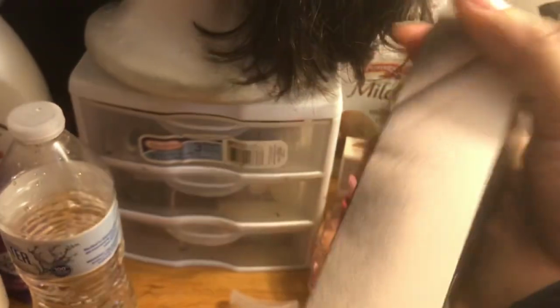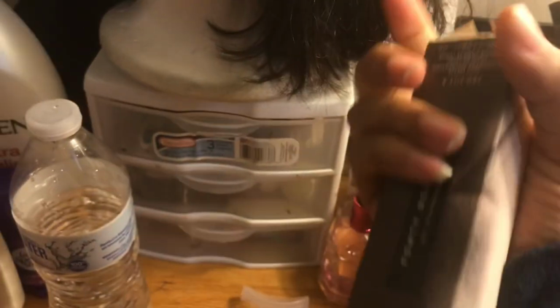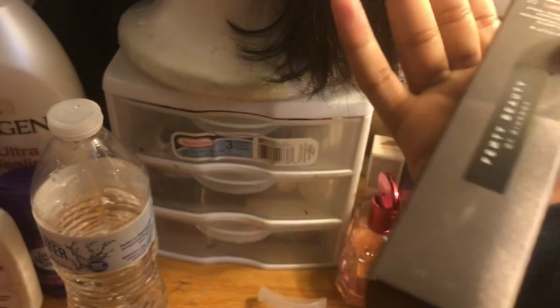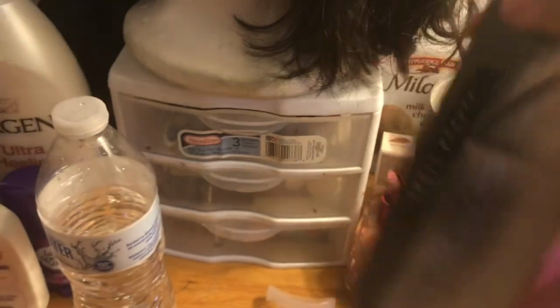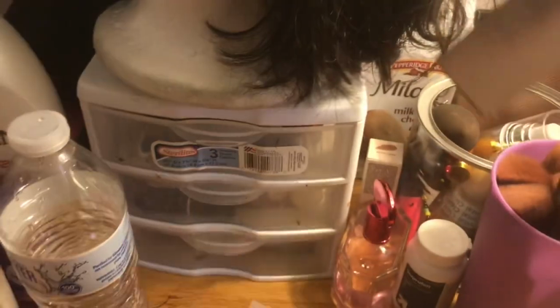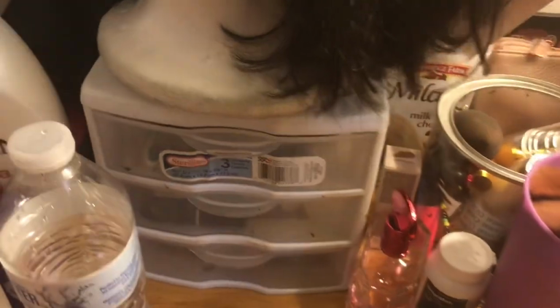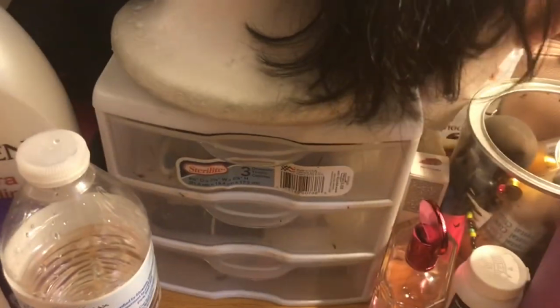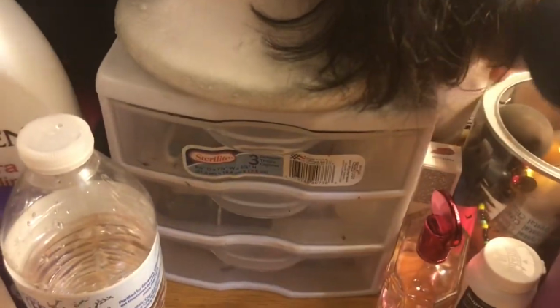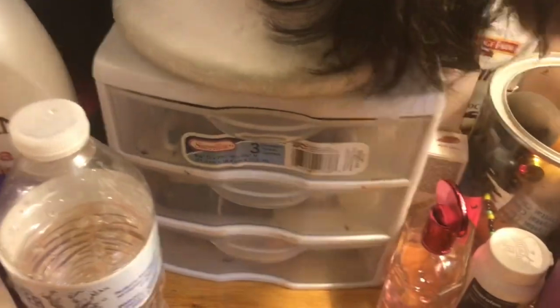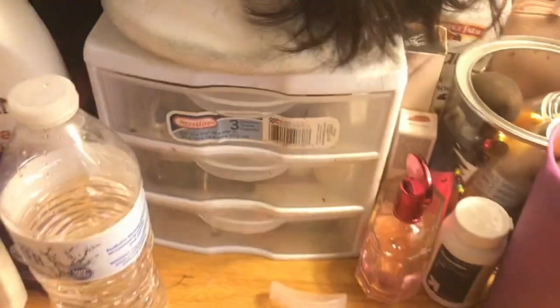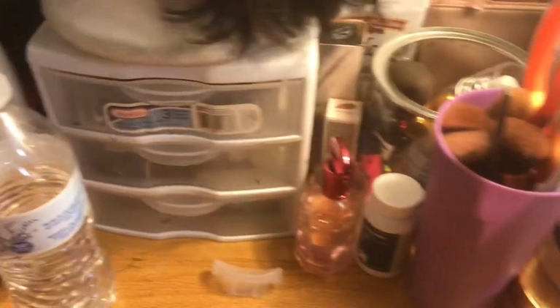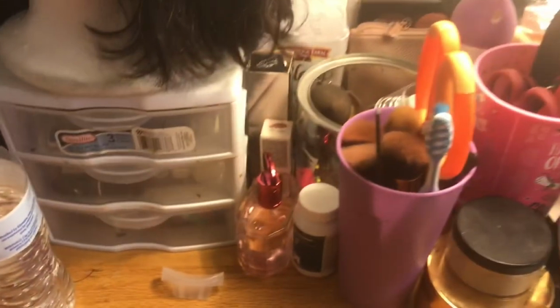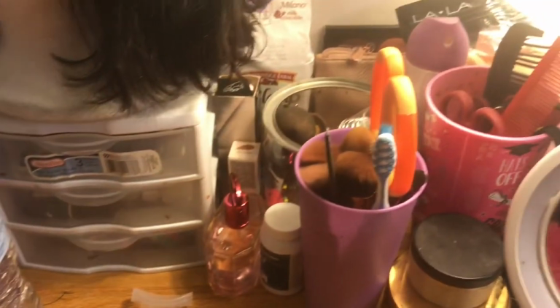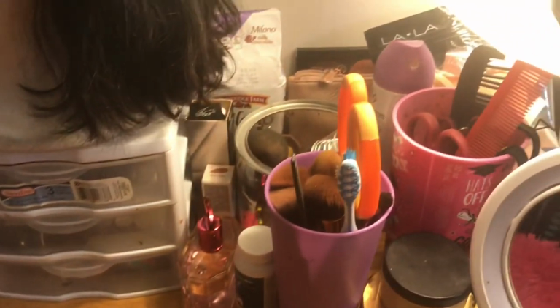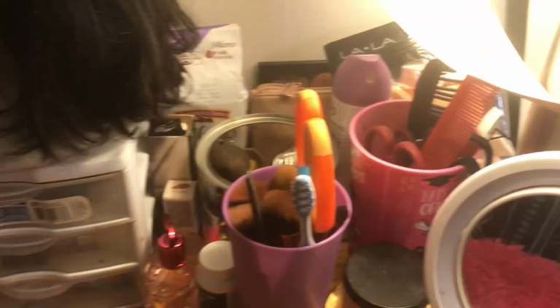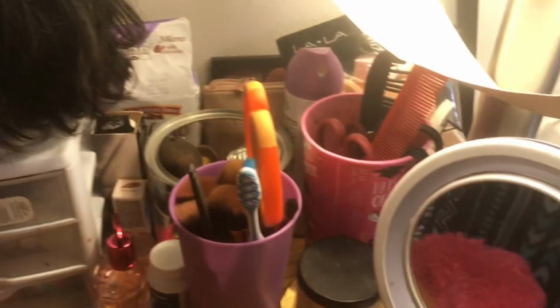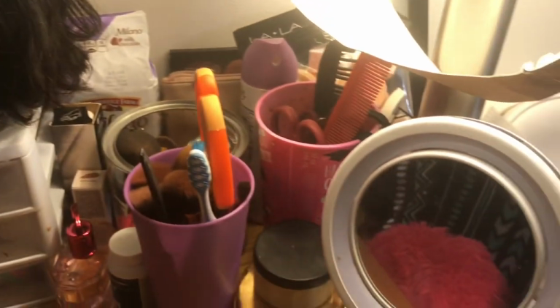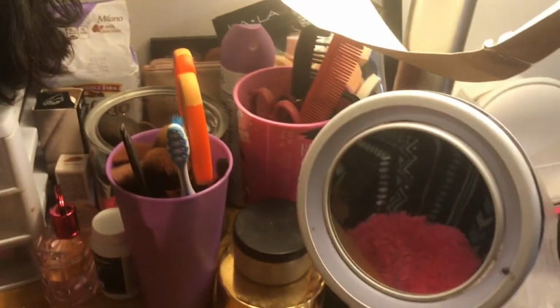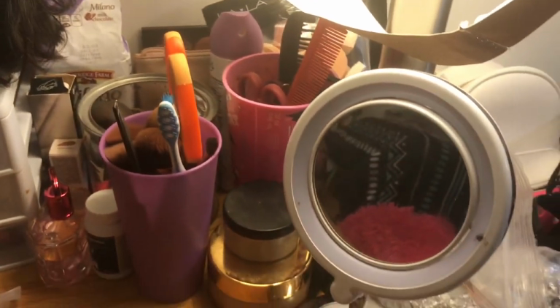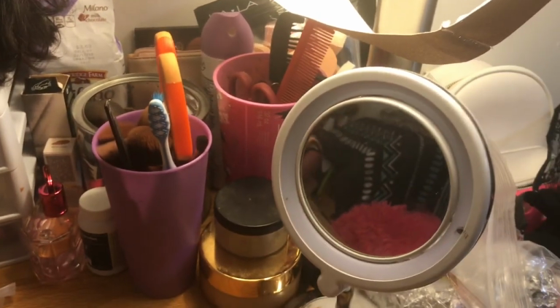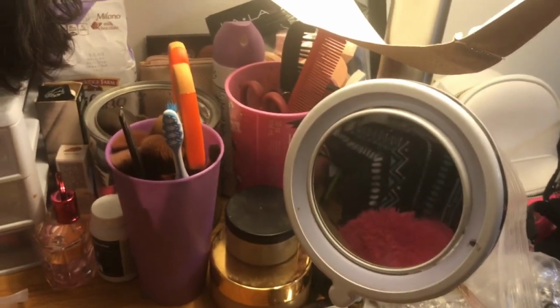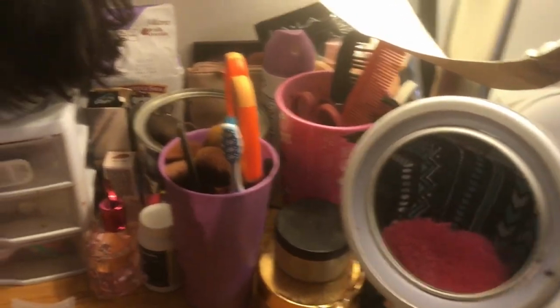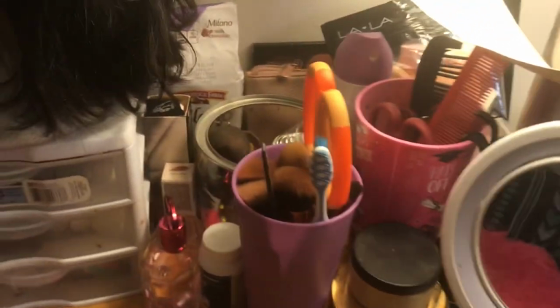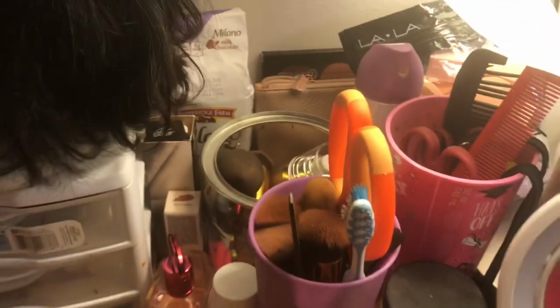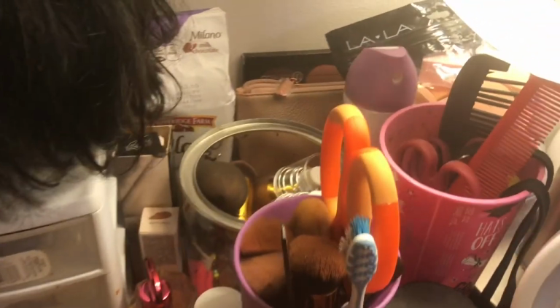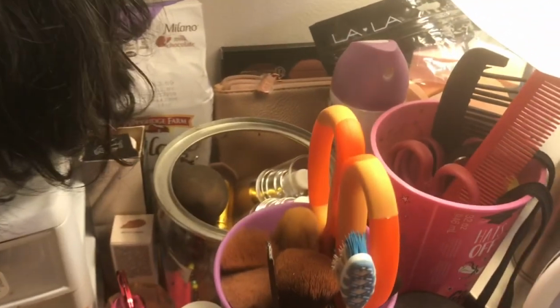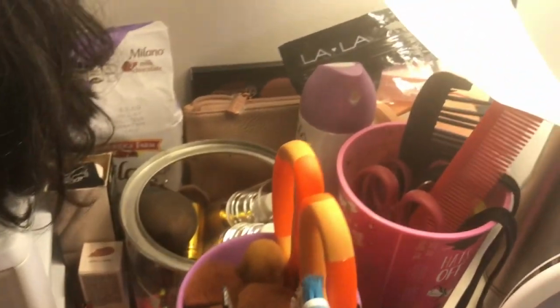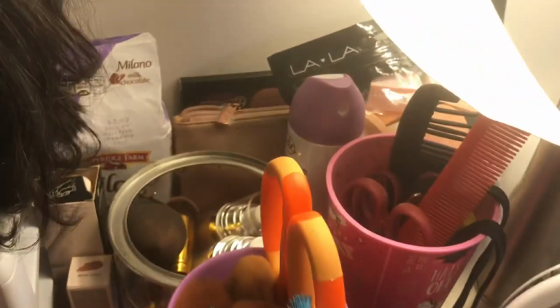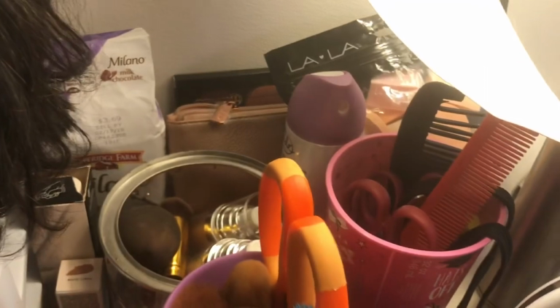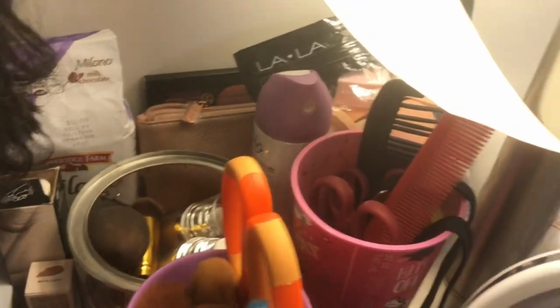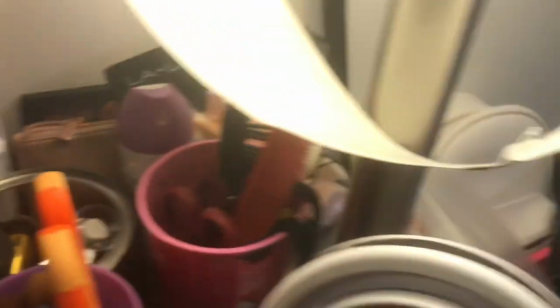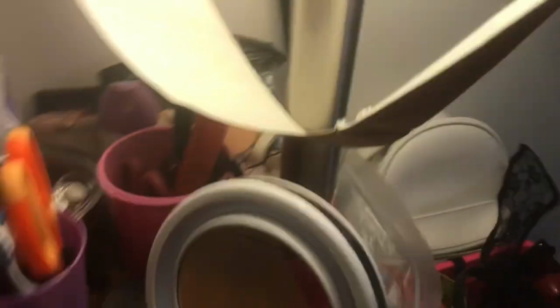Here's my little mini makeup collection — got some random stuff, that Fenty Beauty foundation for my fancy face, shout out to Rihanna. I've got some random cups and stuff. I'm not that organized but I make it work.